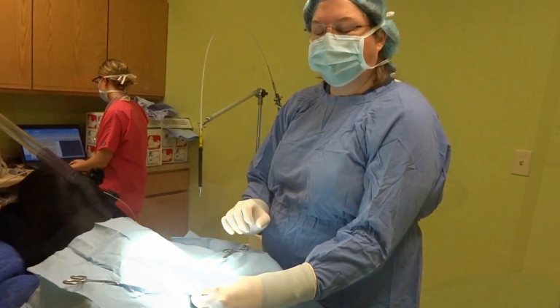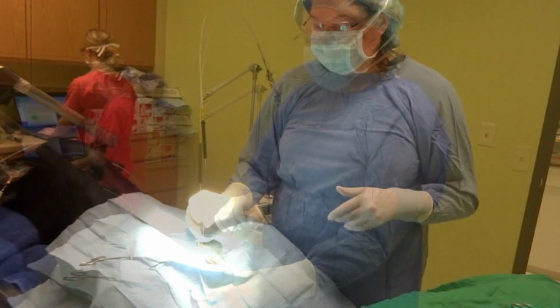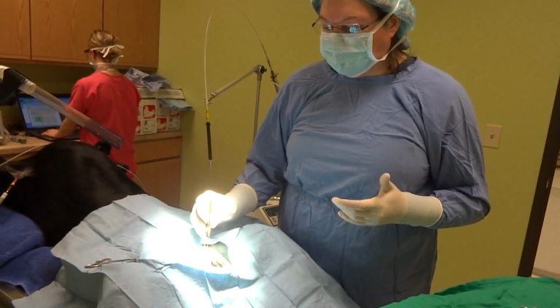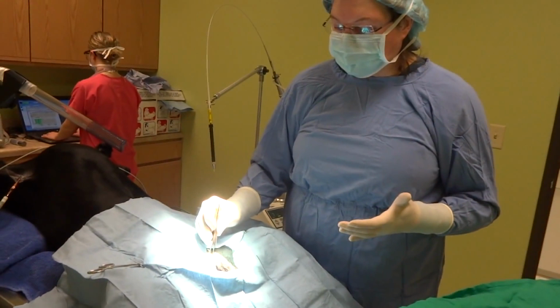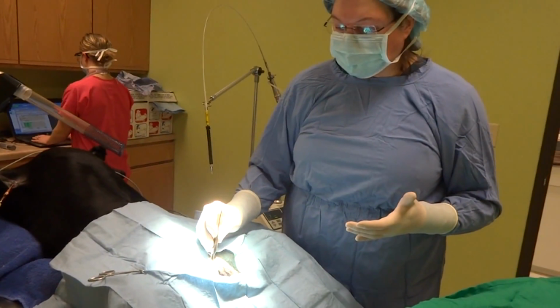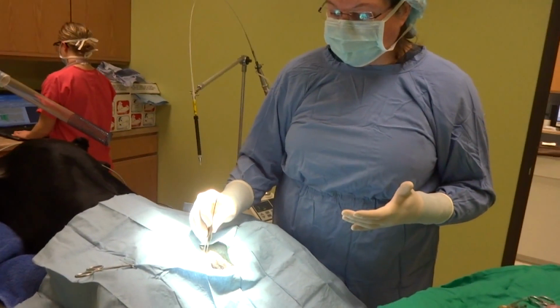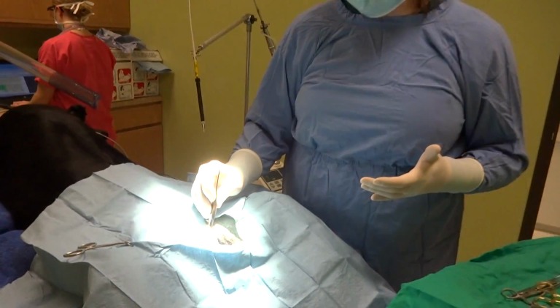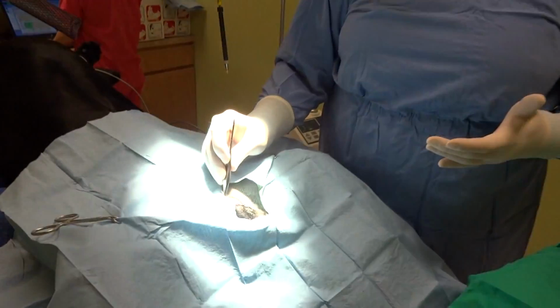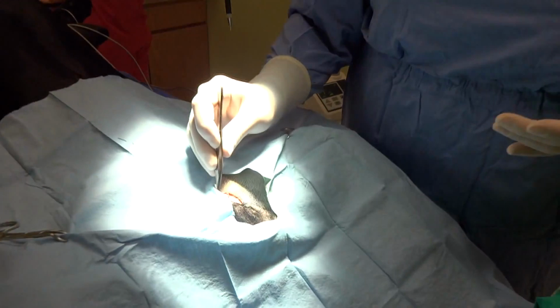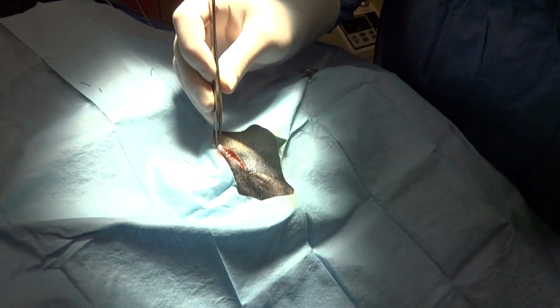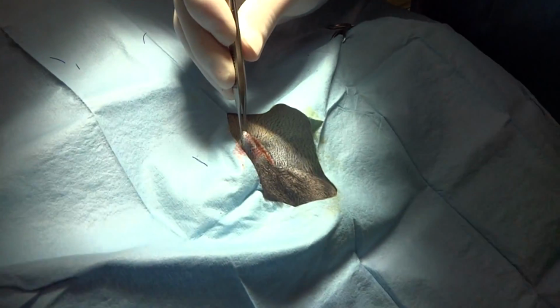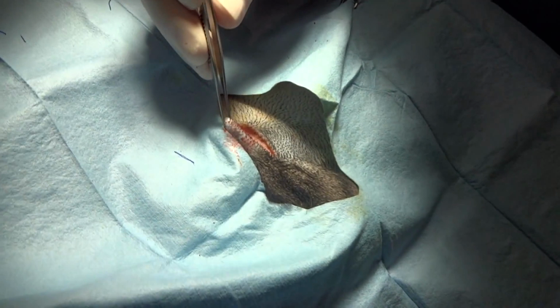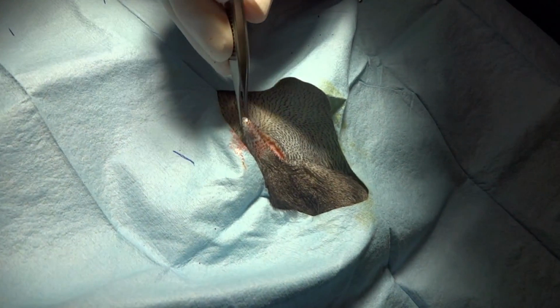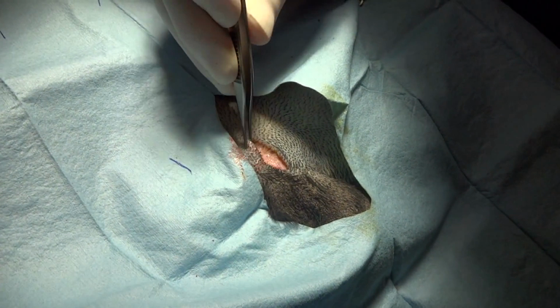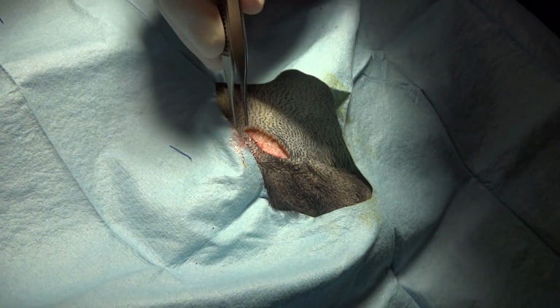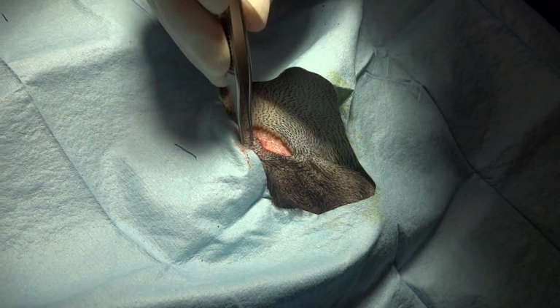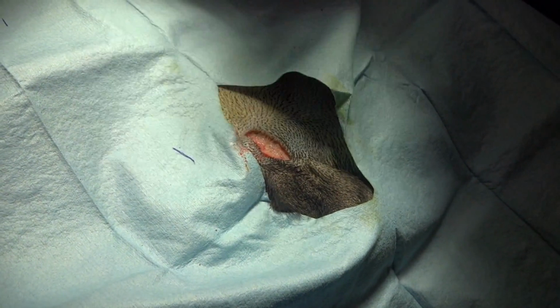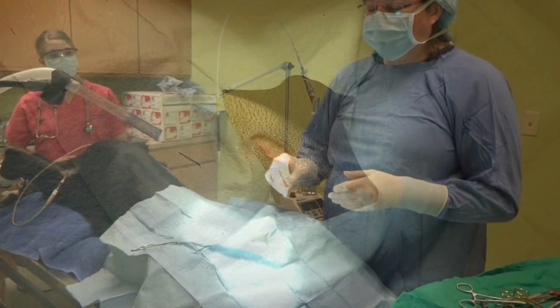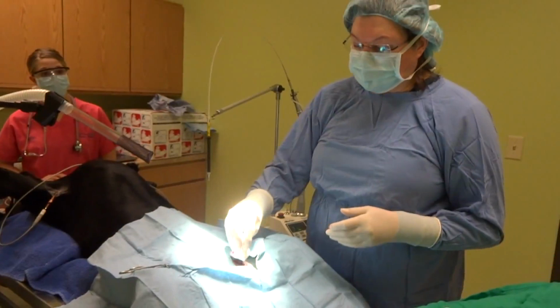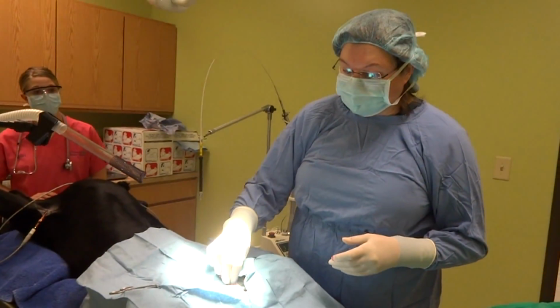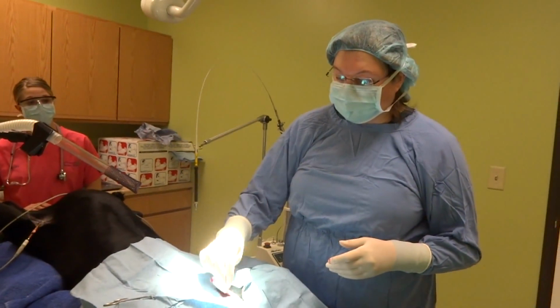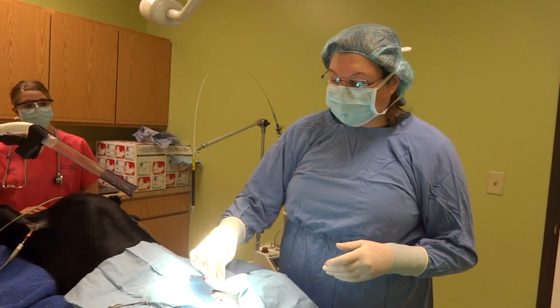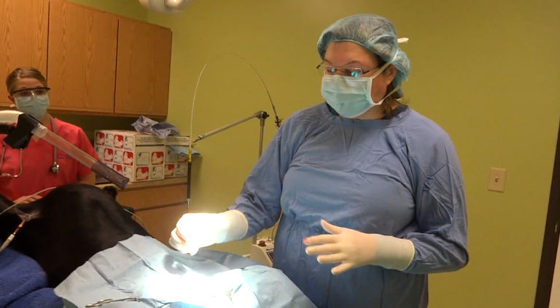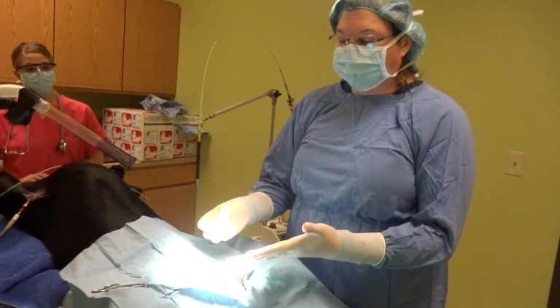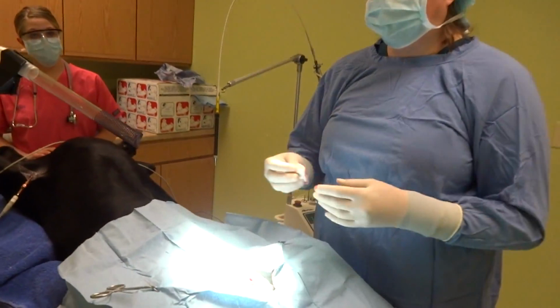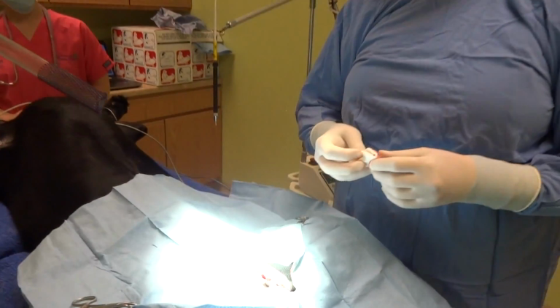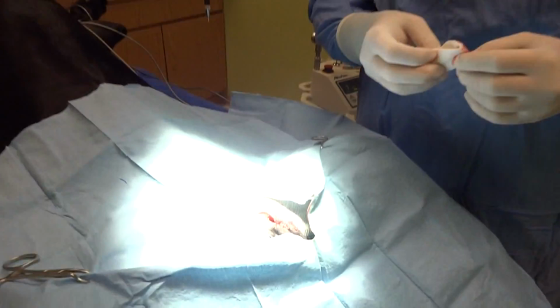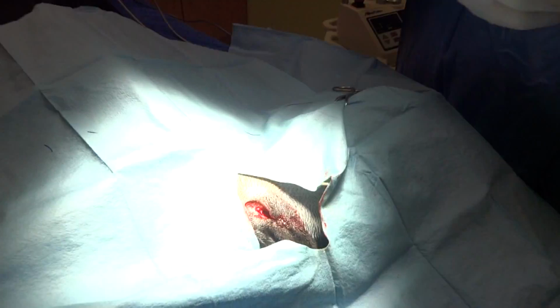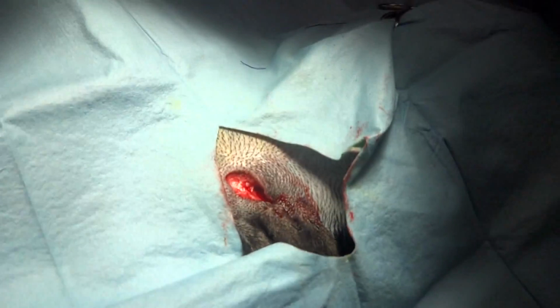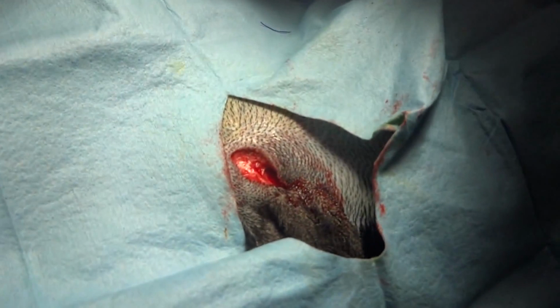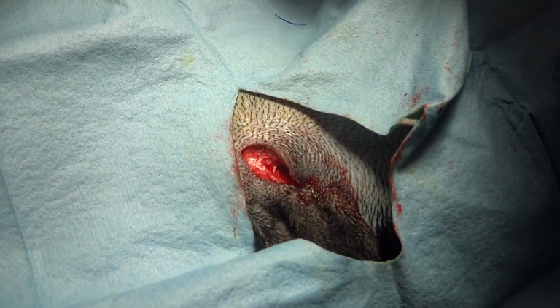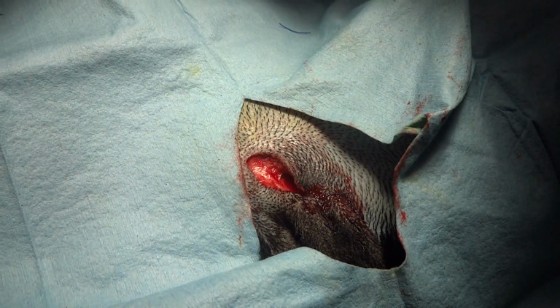We have removed the first testicle and as you can see, it is still bloodless. We now have both testicles removed and you can see there's just a minimal amount of bleeding in the incision.